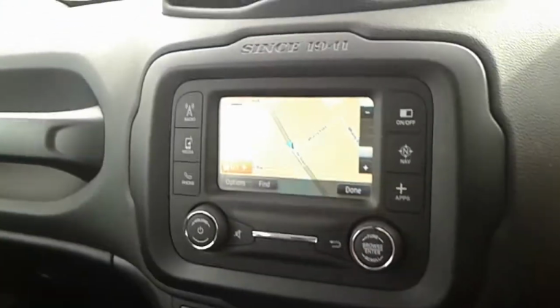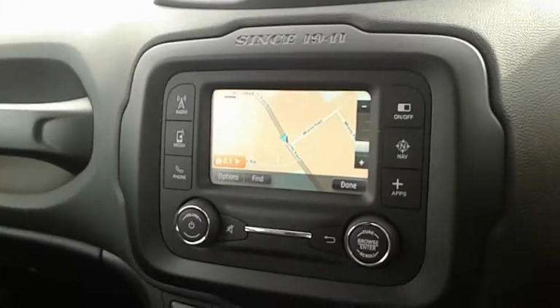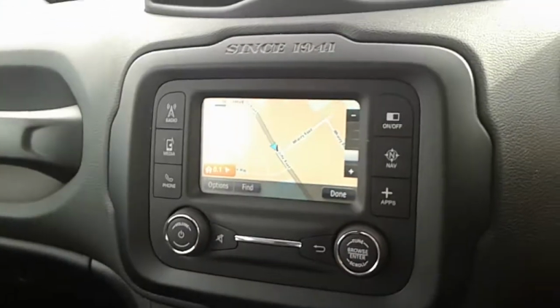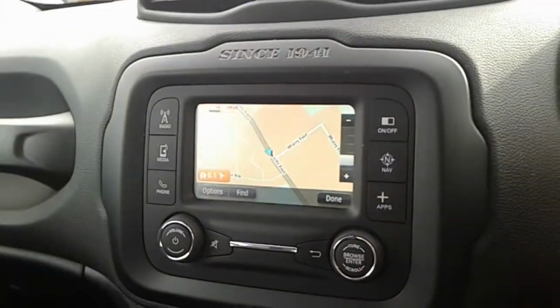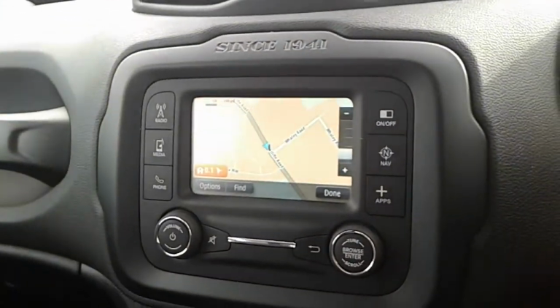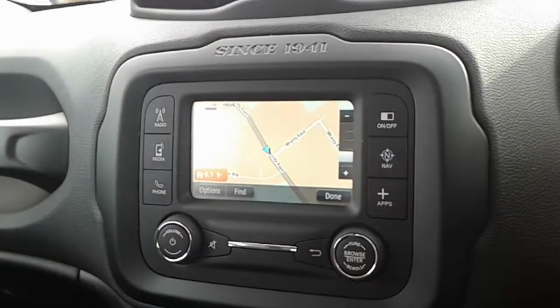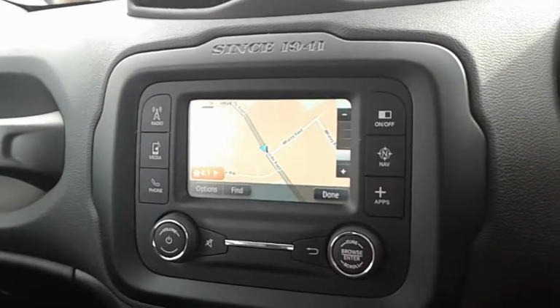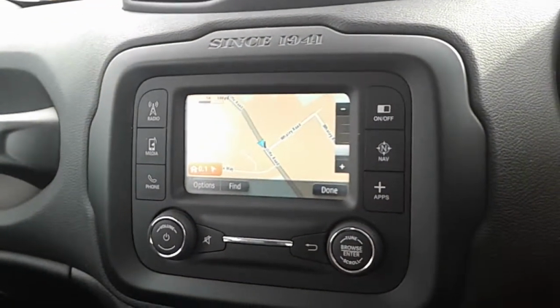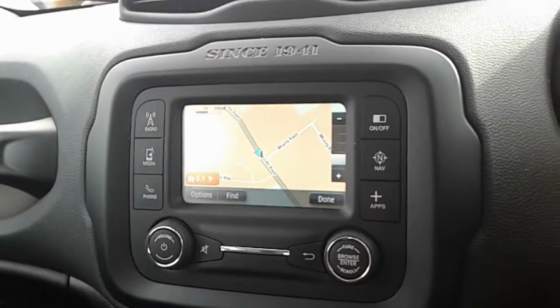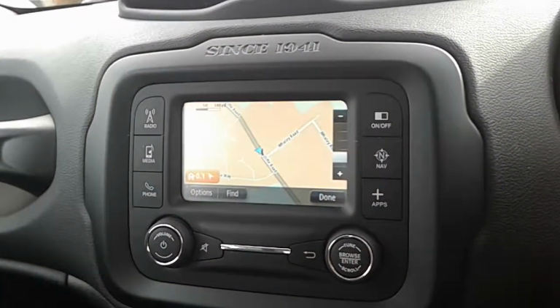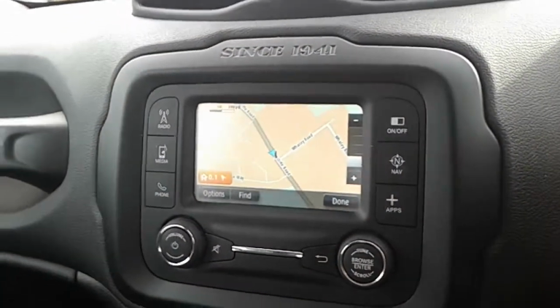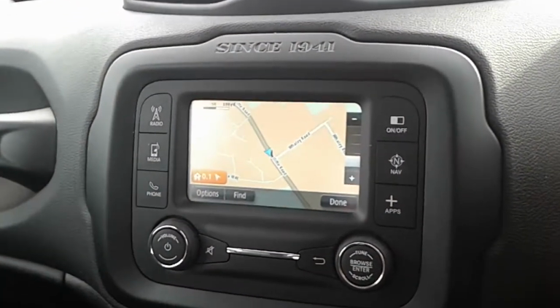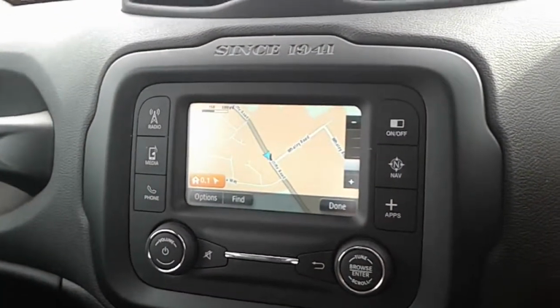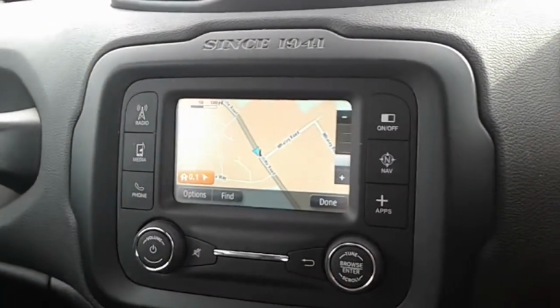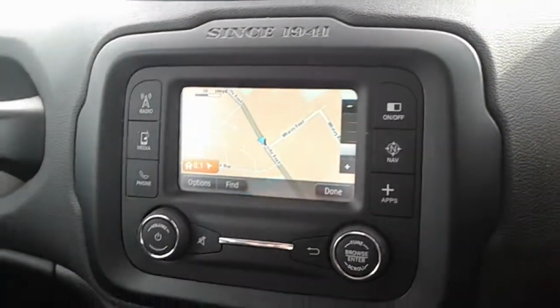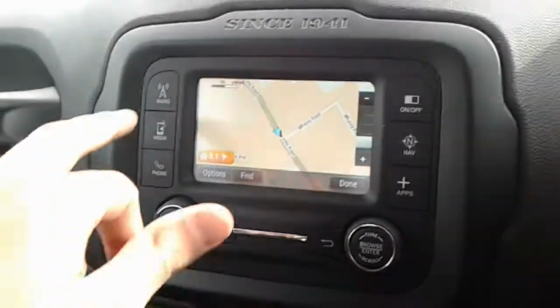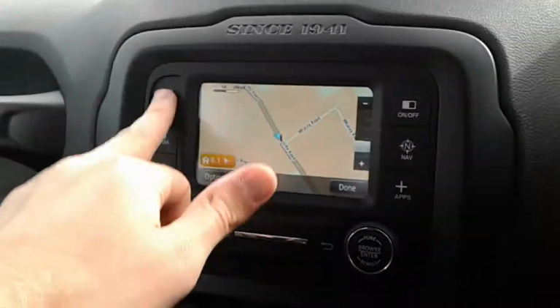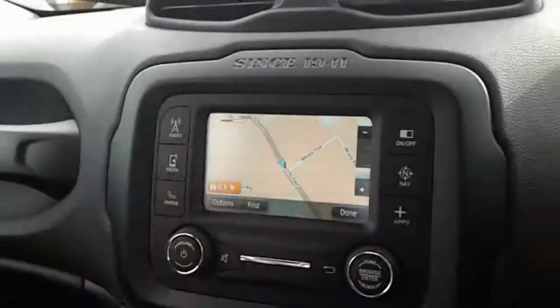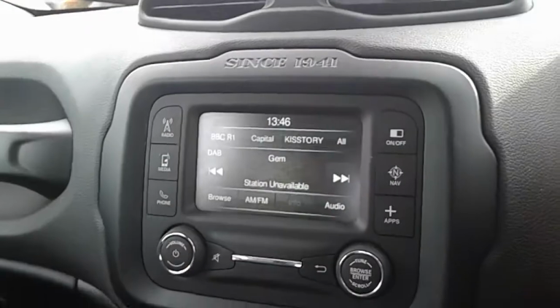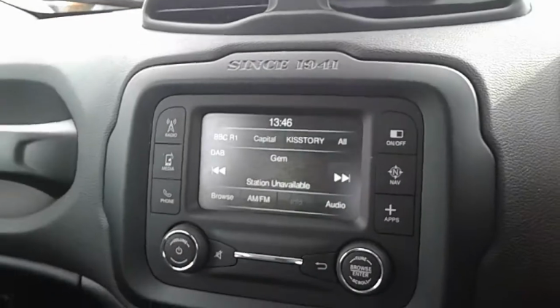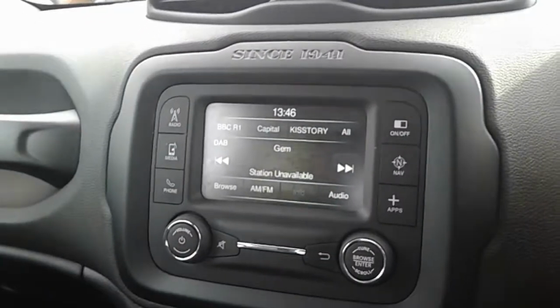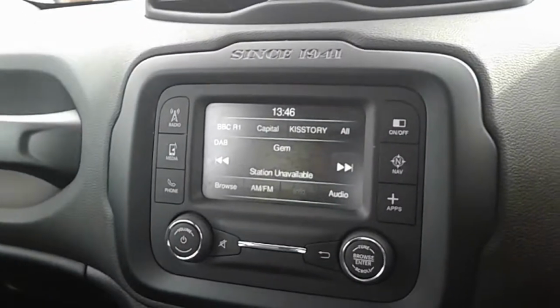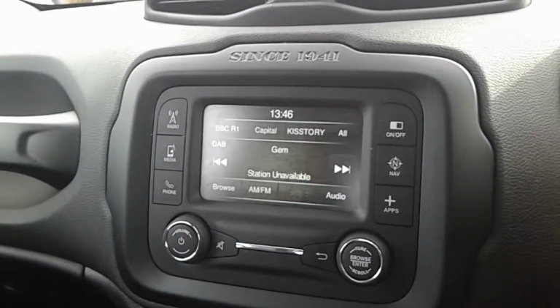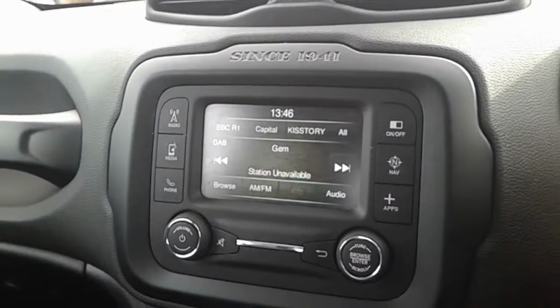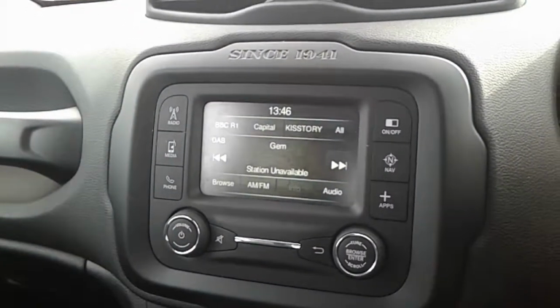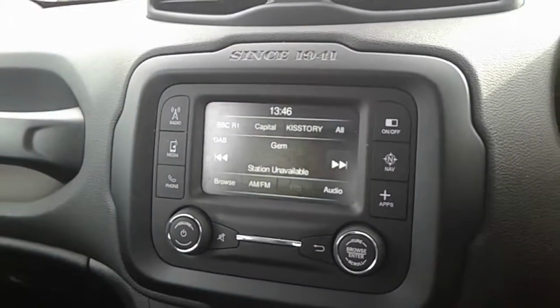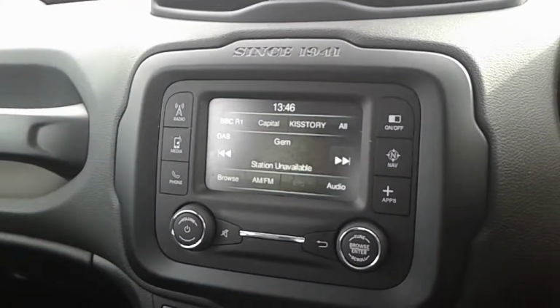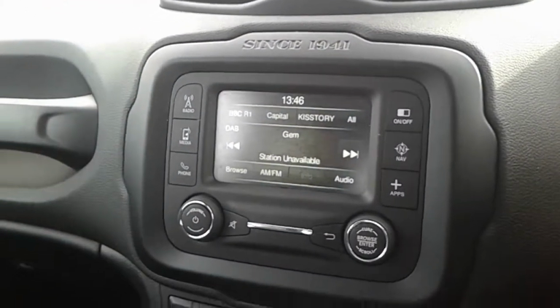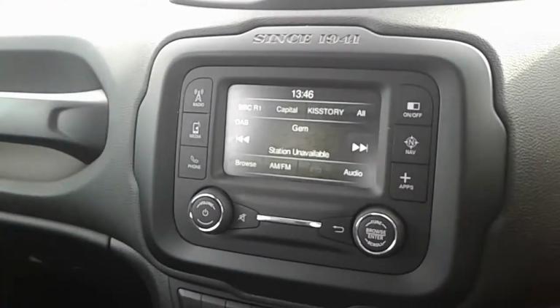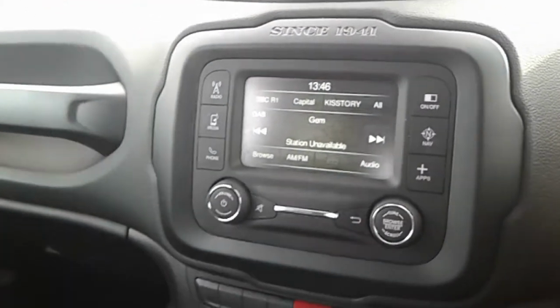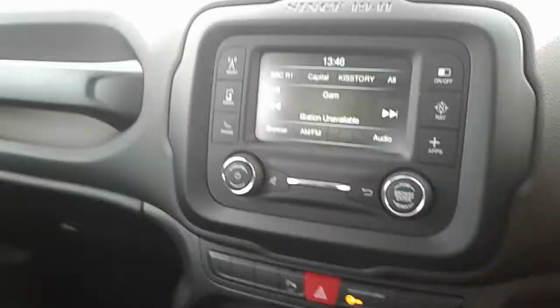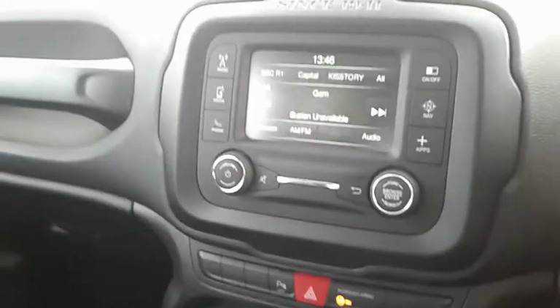Your central screen displays your satellite navigation that's powered by TomTom. It's got your DAB digital radio which is all operated via touchscreen.